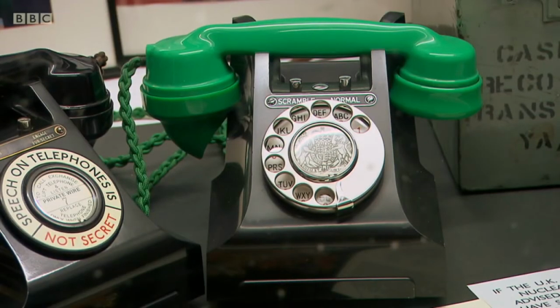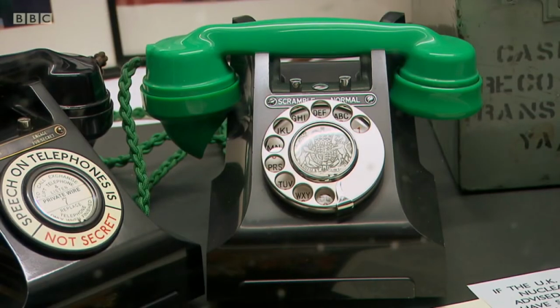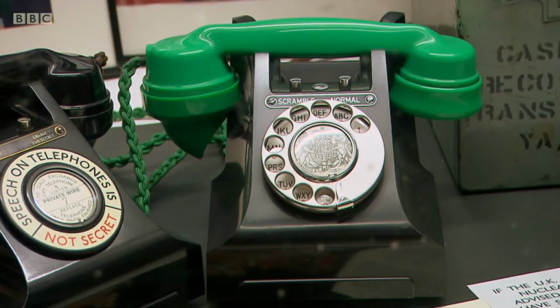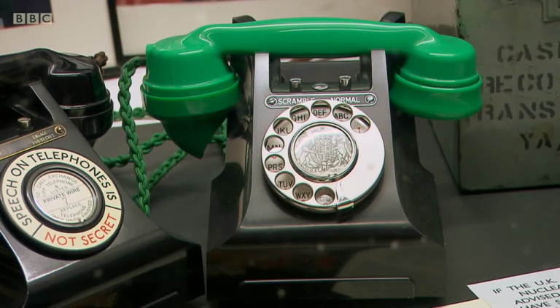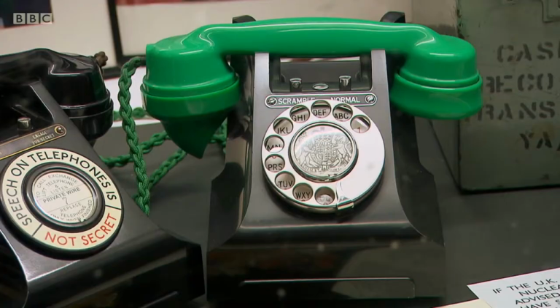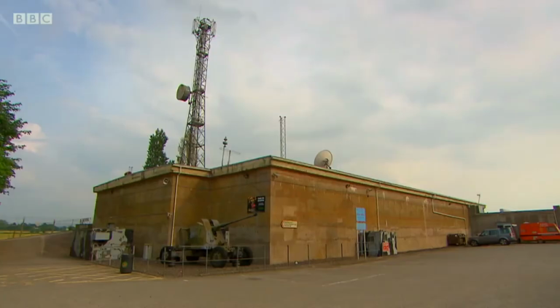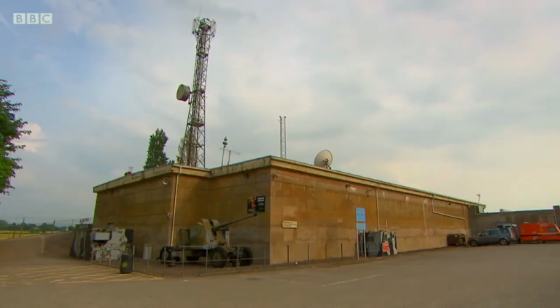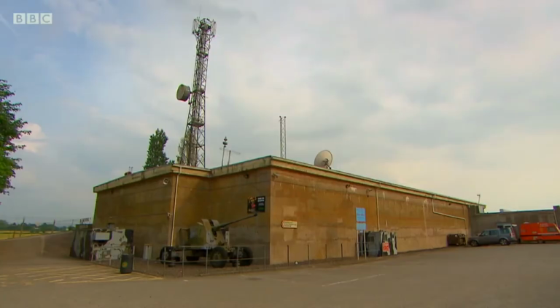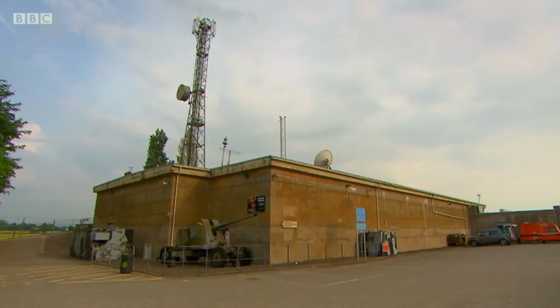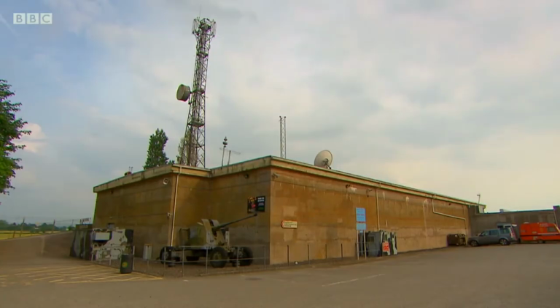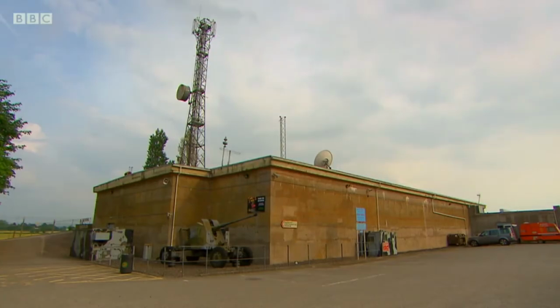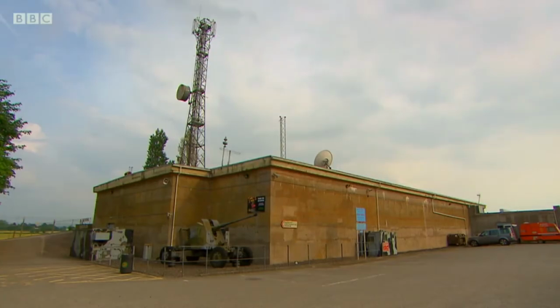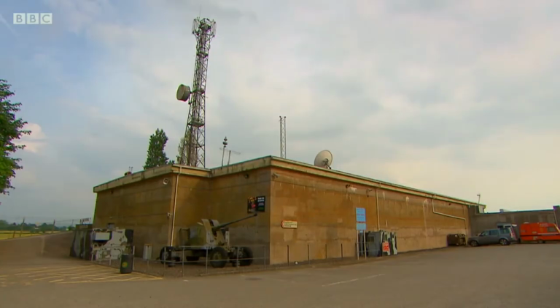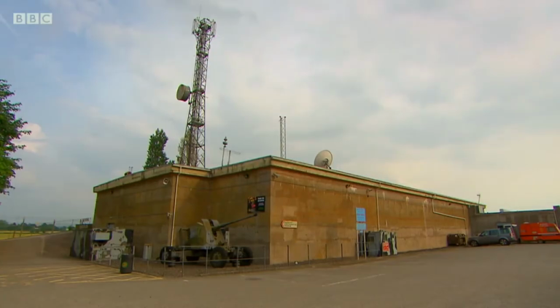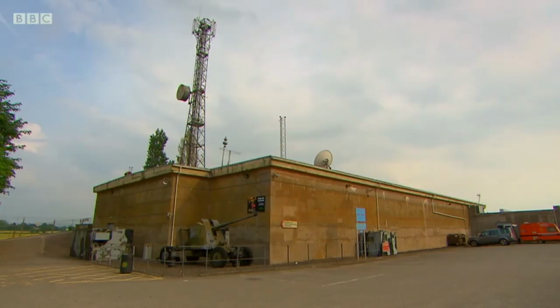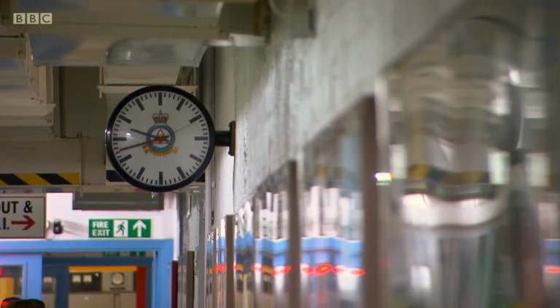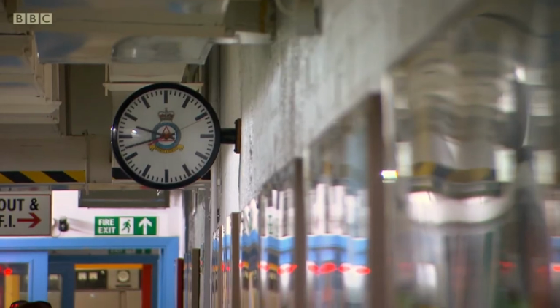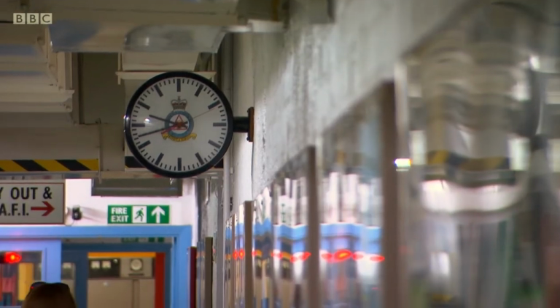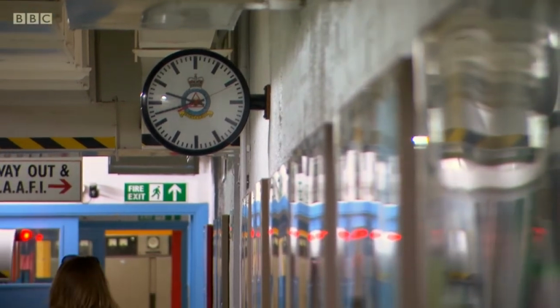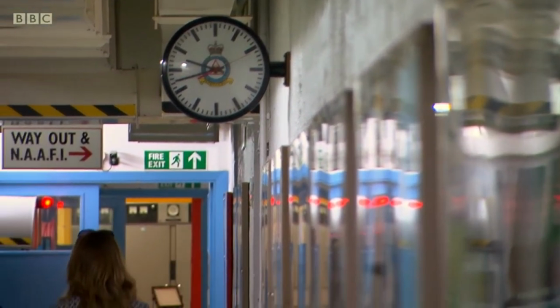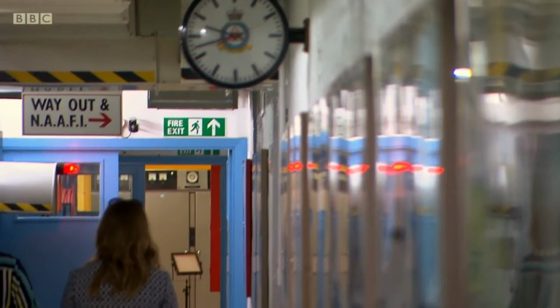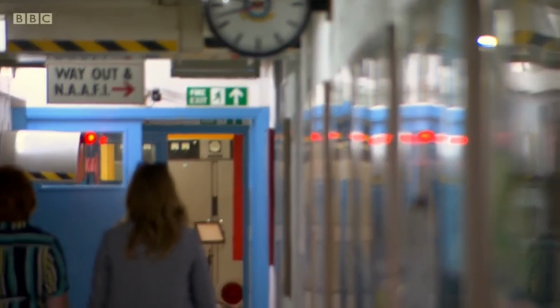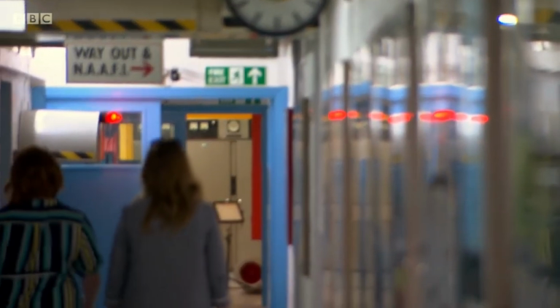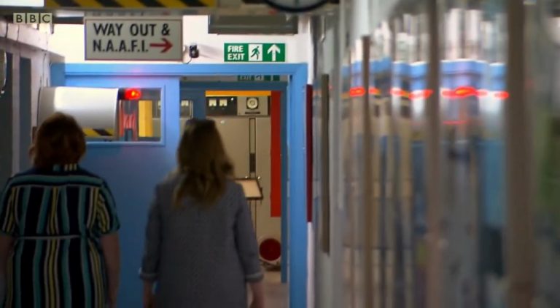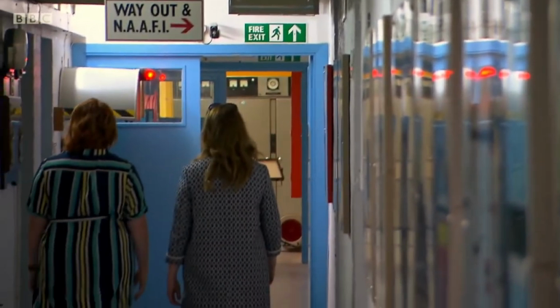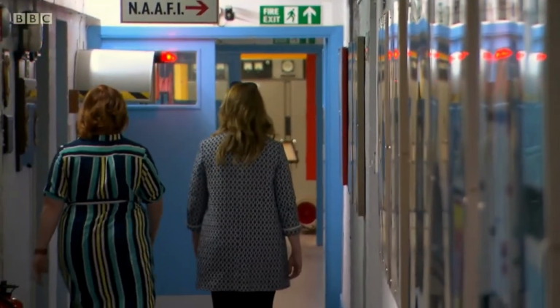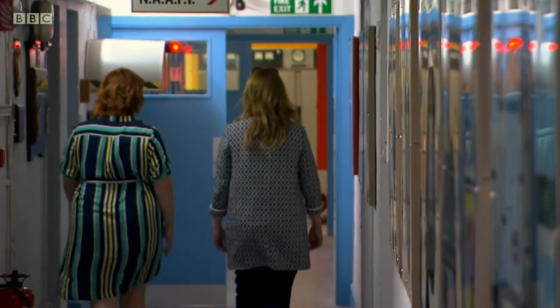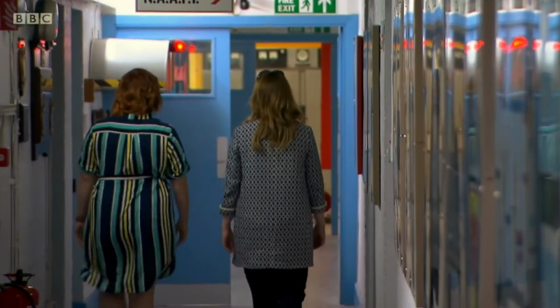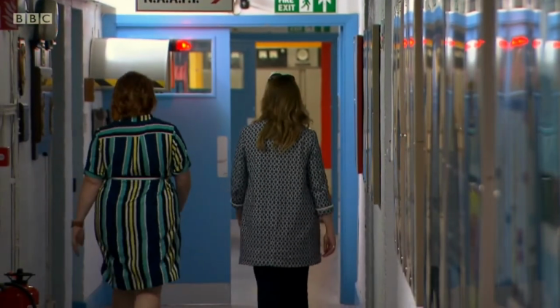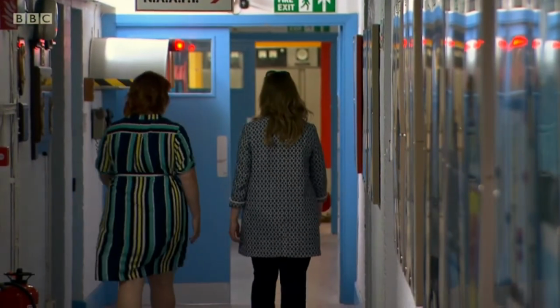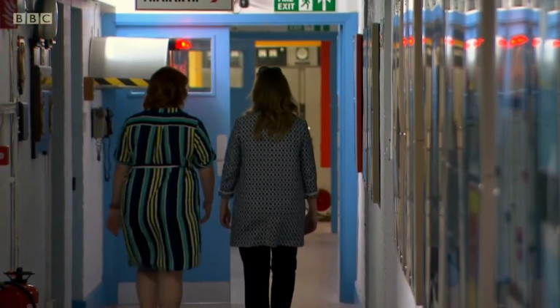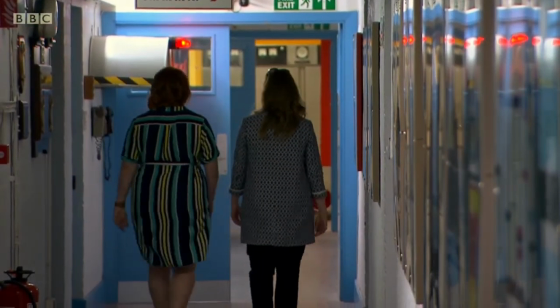But just how protected was this bunker from a nuclear attack? It can take basically everything up to a direct hit — one megaton up to 500 yards away. One megaton is the equivalent of the size of the Hiroshima and Nagasaki bombs.